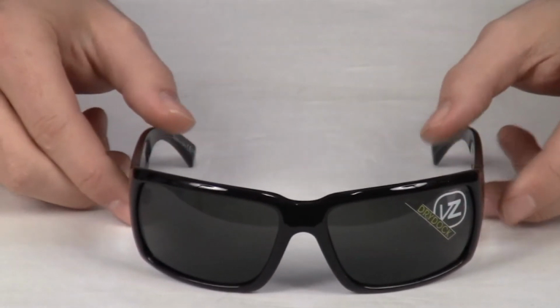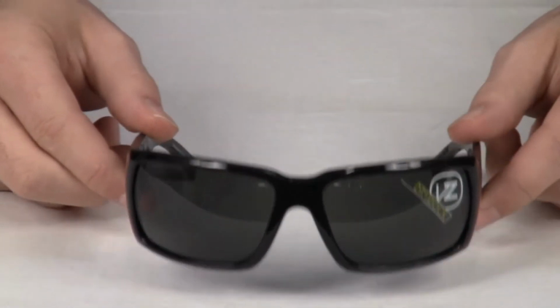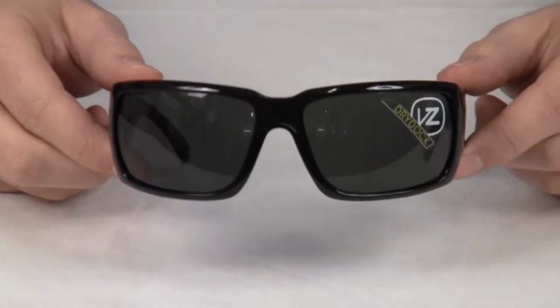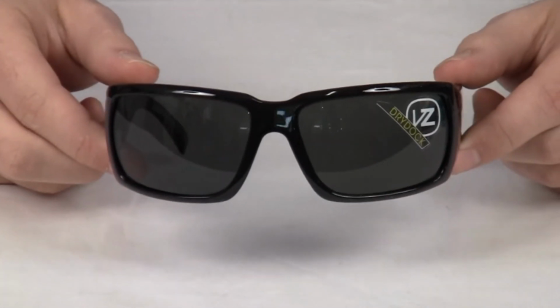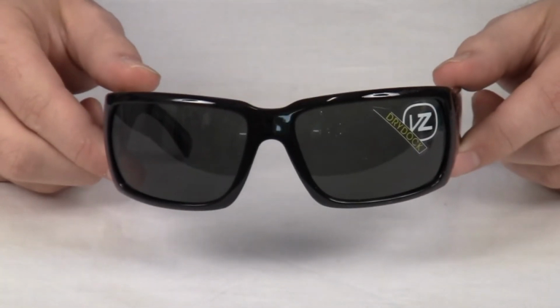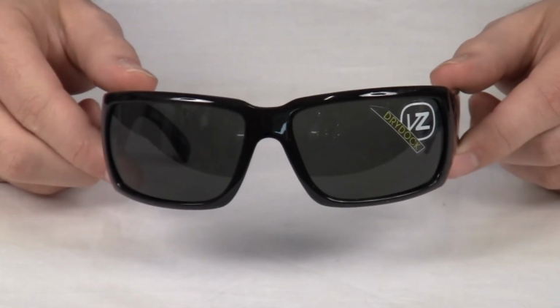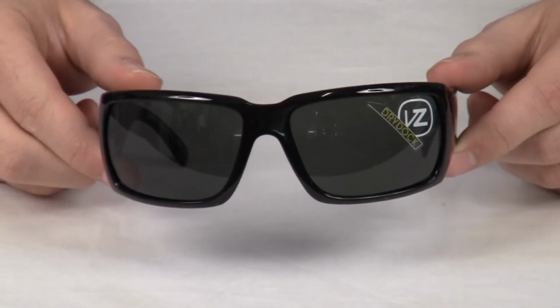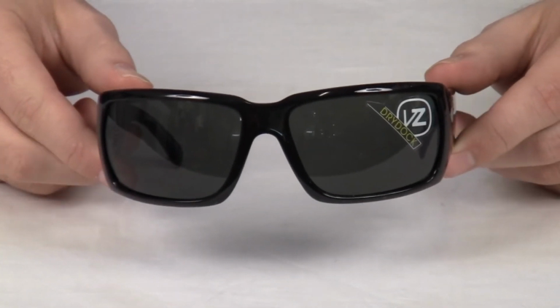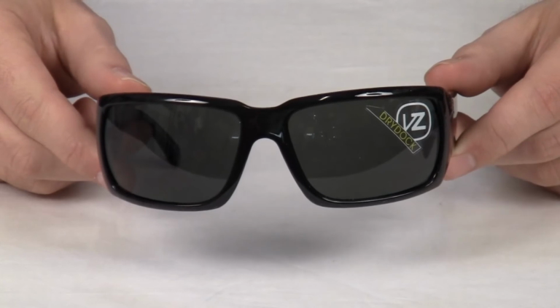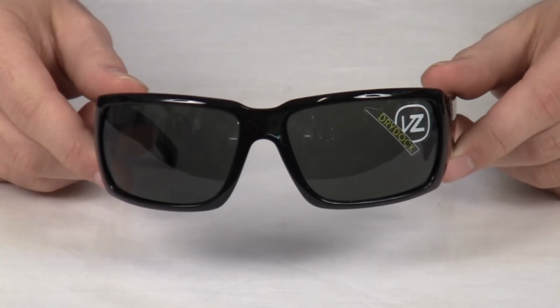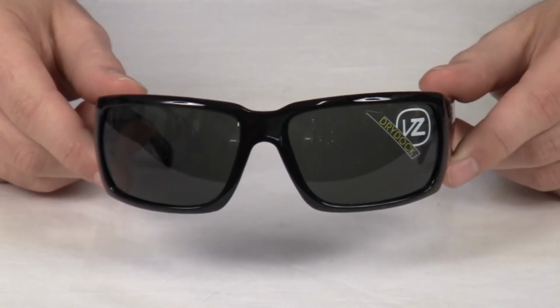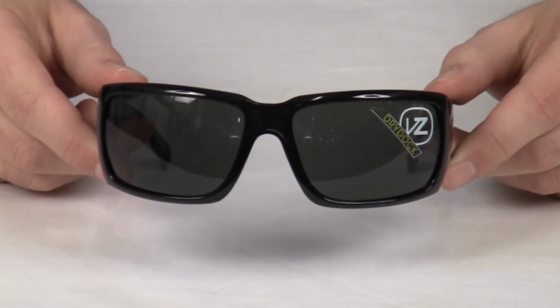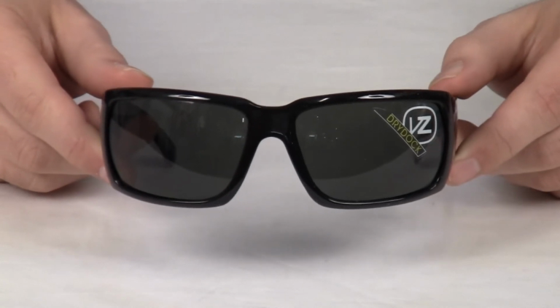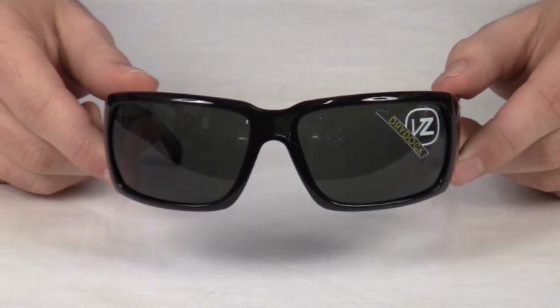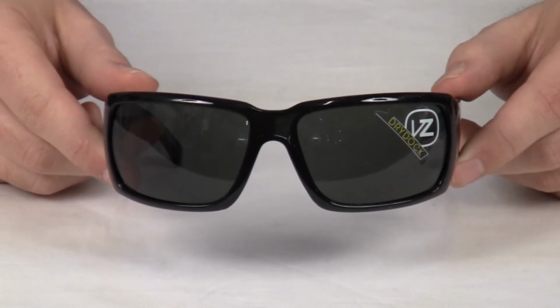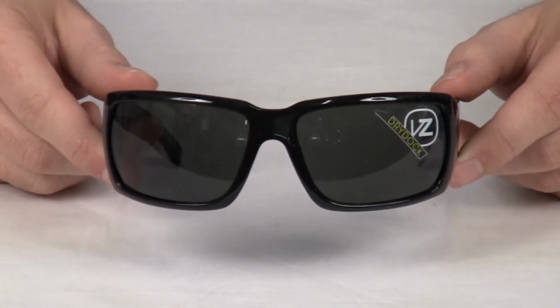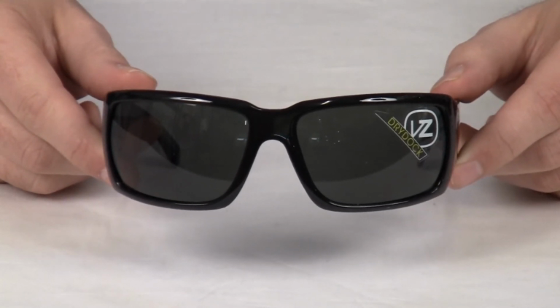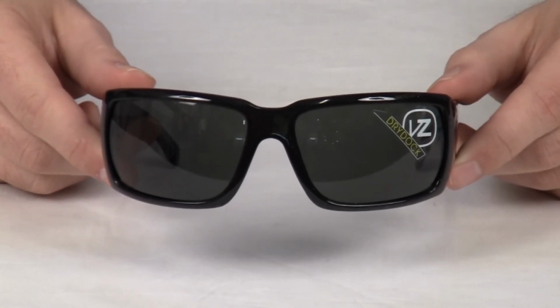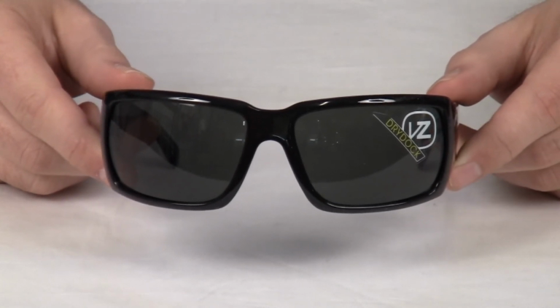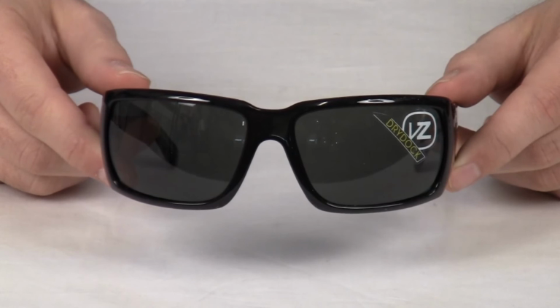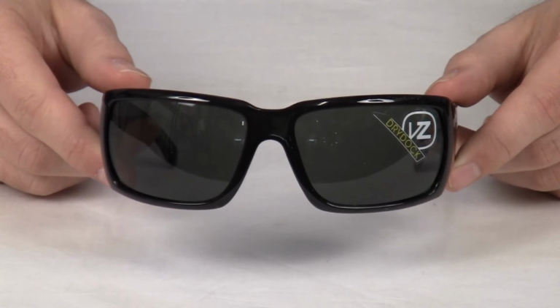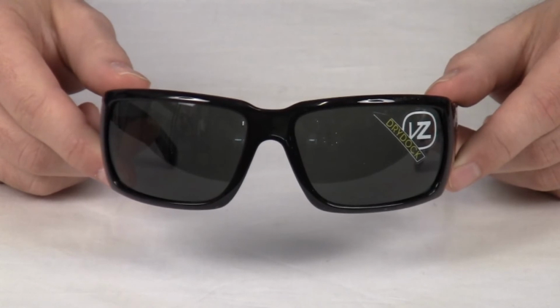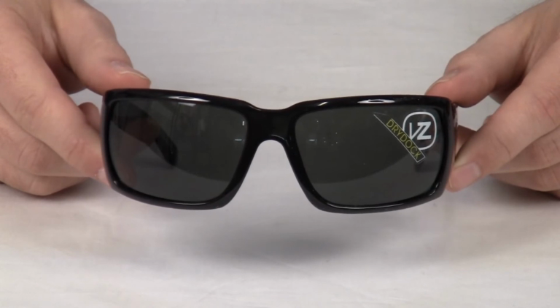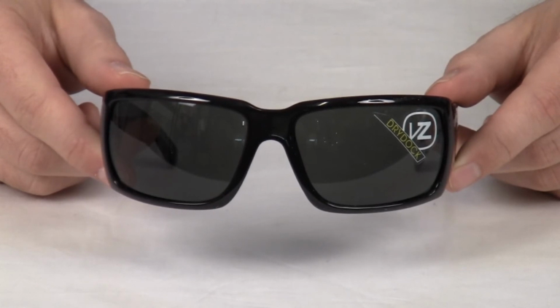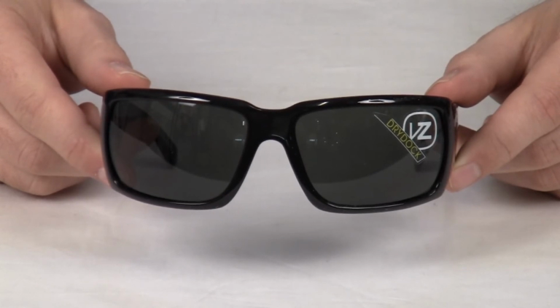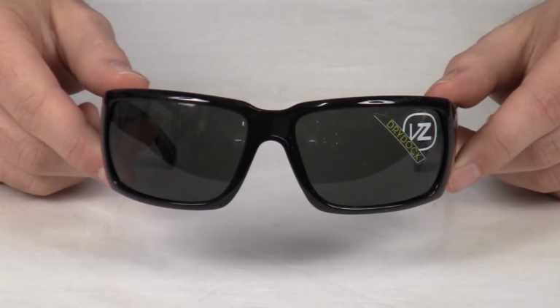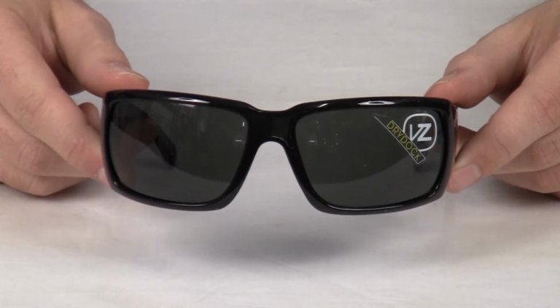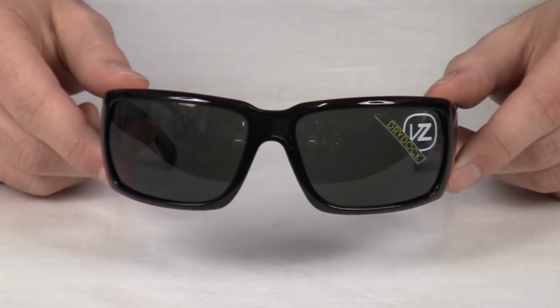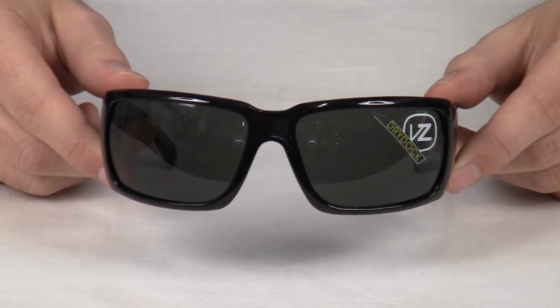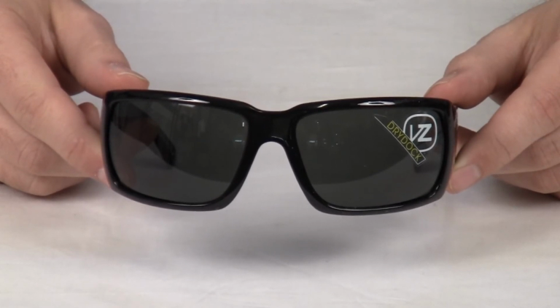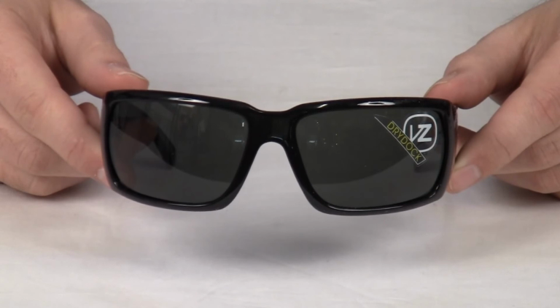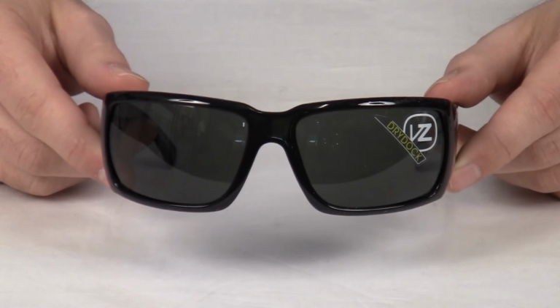Von Zipper offers a lifetime guarantee against manufacturer's defects, and just like all Von Zipper lenses, the Dry Dock provides 100% UVA and UVB protection, are distortion free and optically correct.